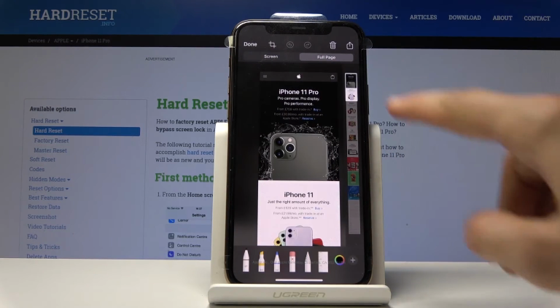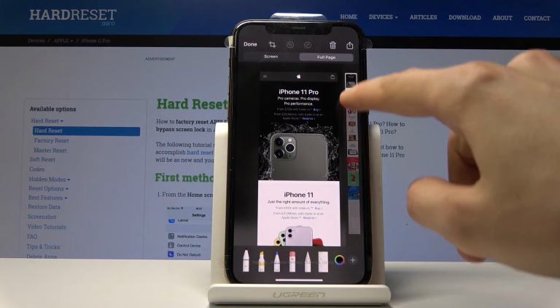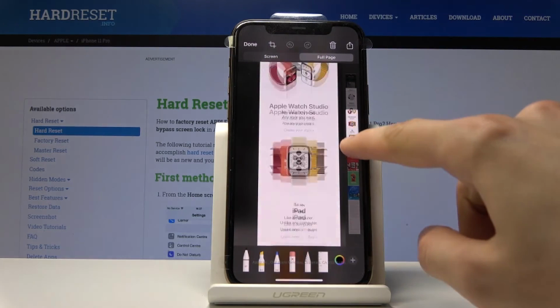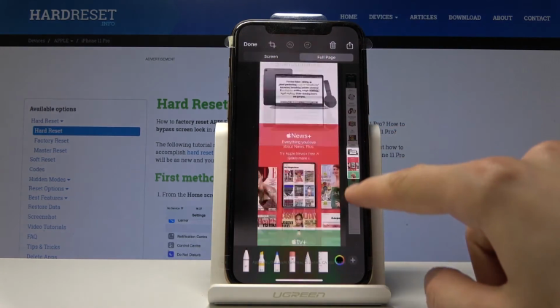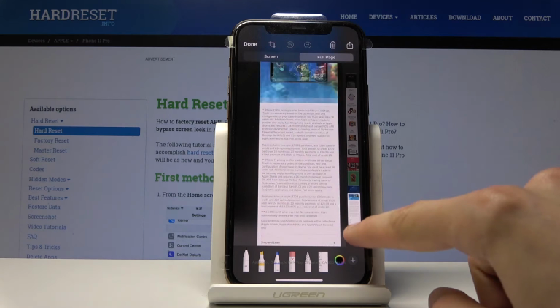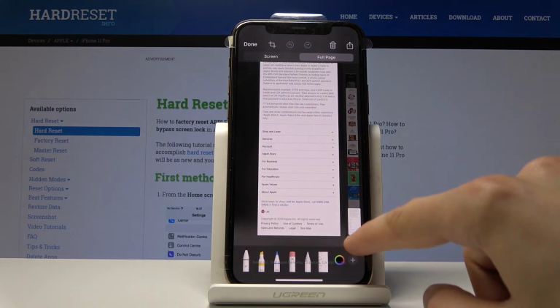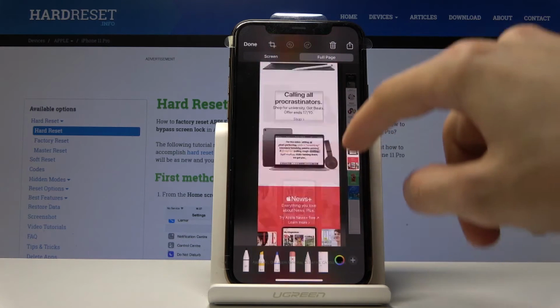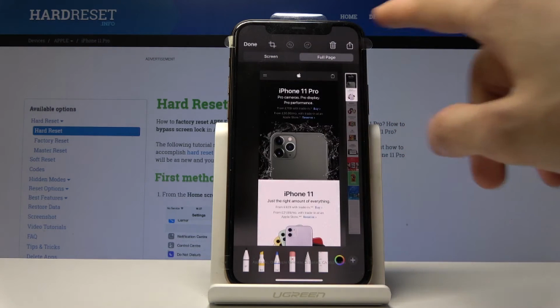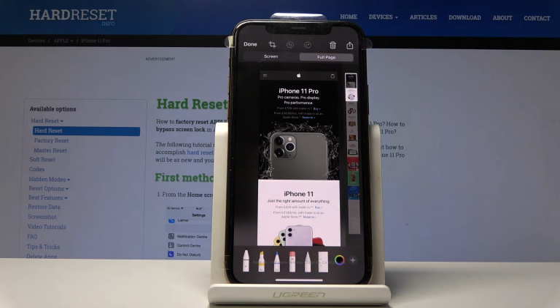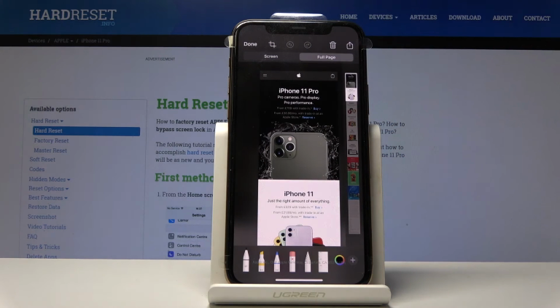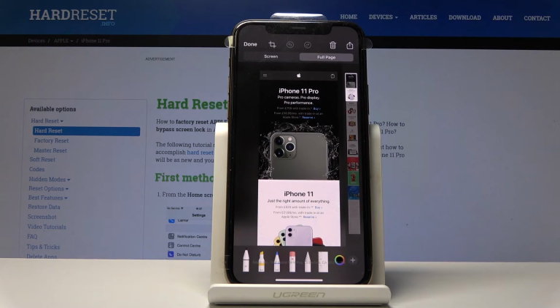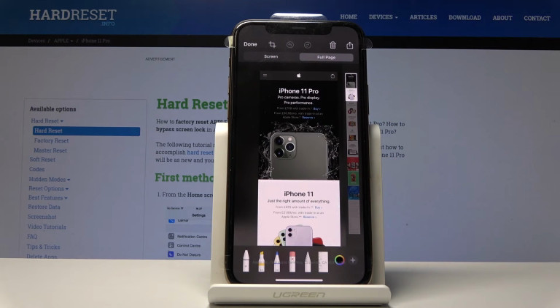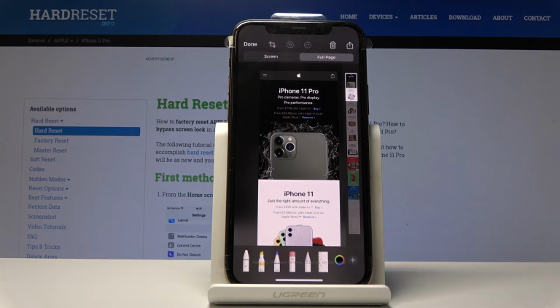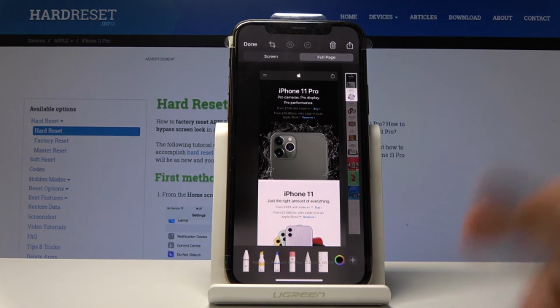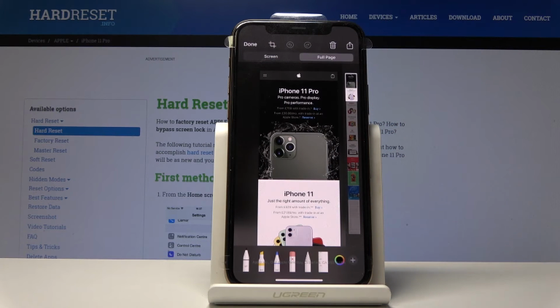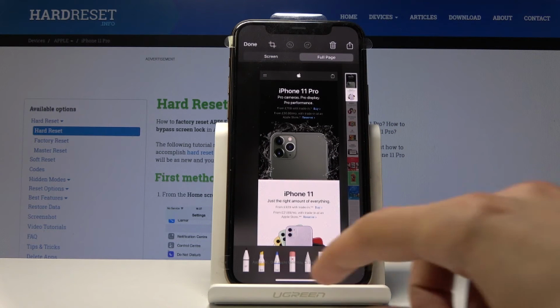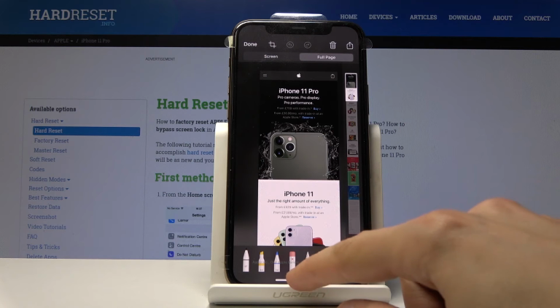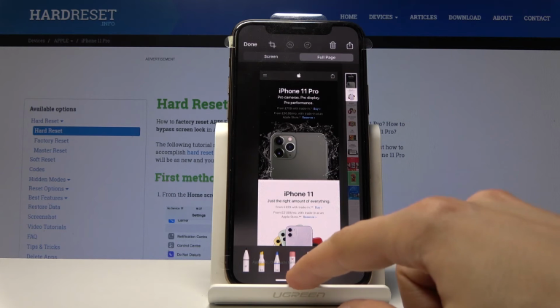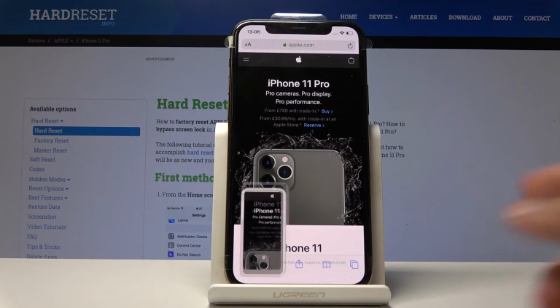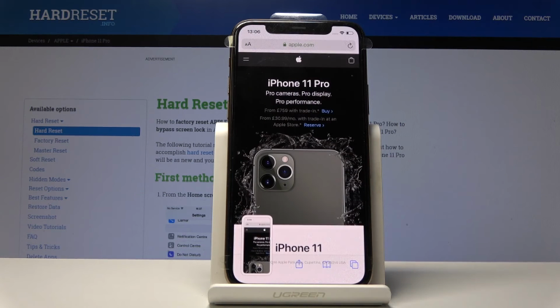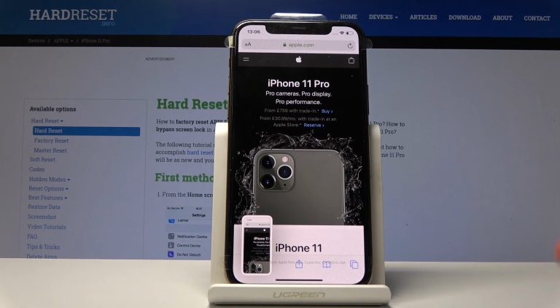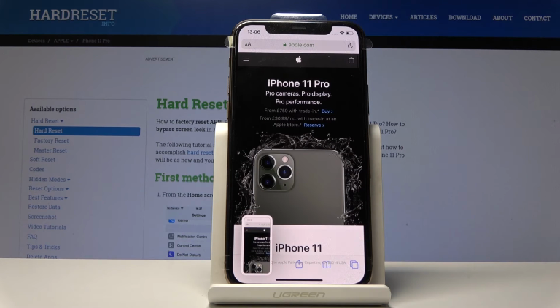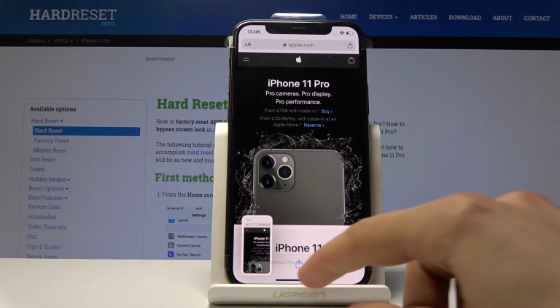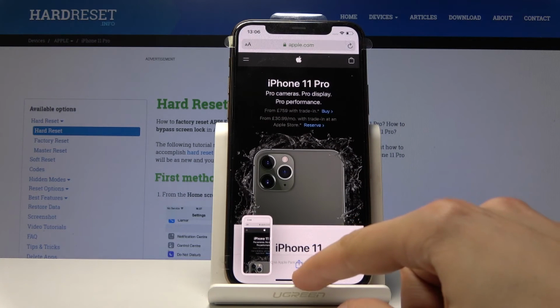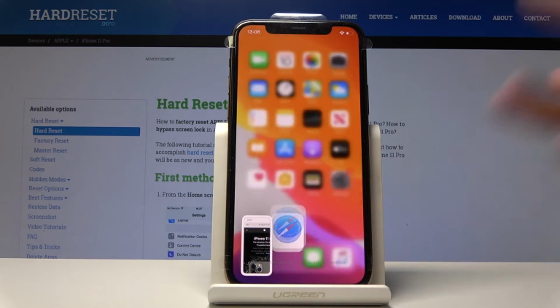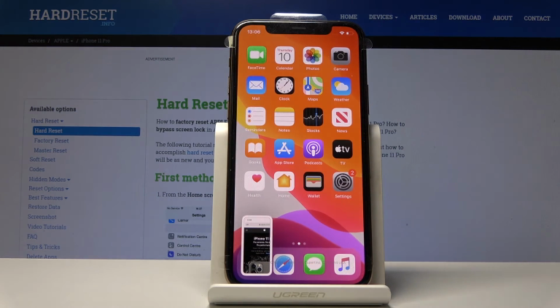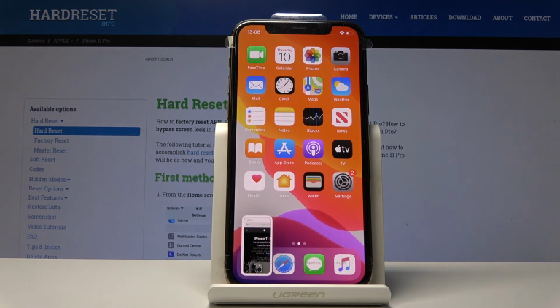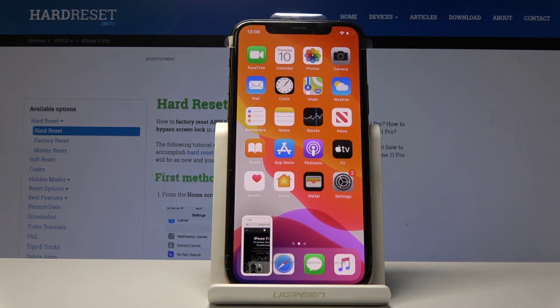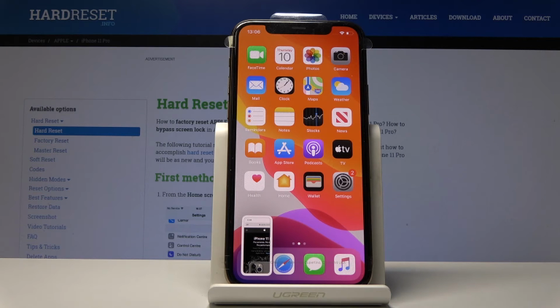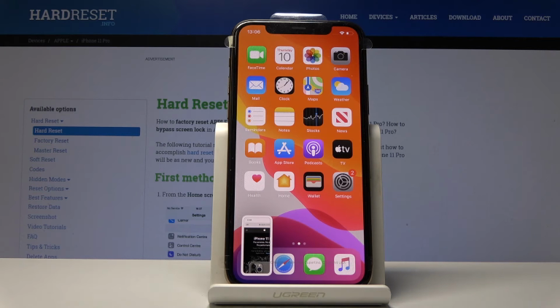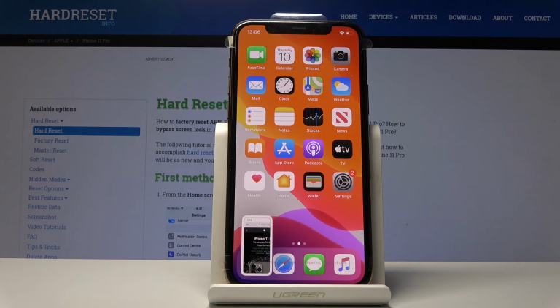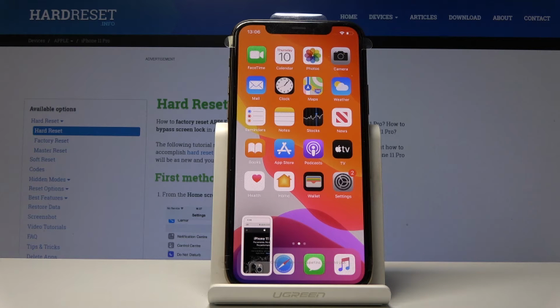When you tap on it you will see that it is scrollable now. It takes basically the entire web page, and like I mentioned it seems to only work in Safari at the moment, unless developers implement it into their apps.